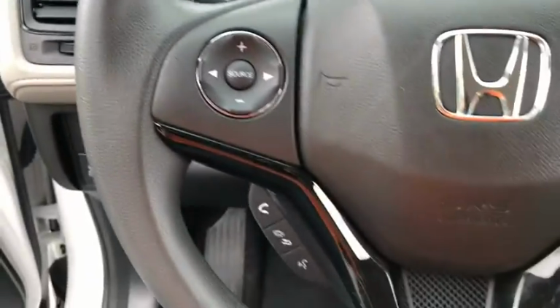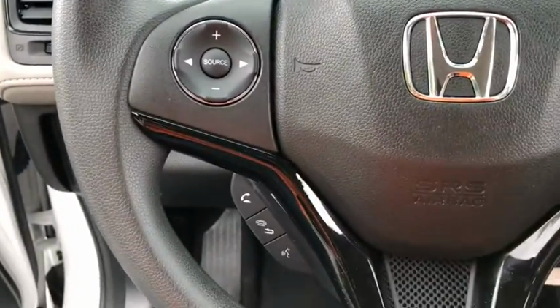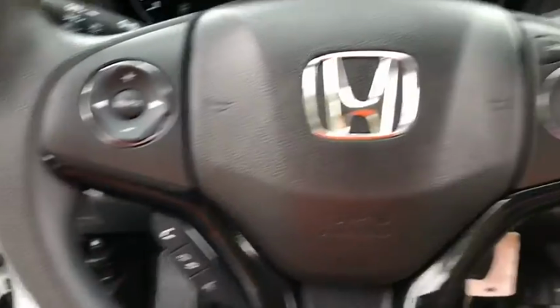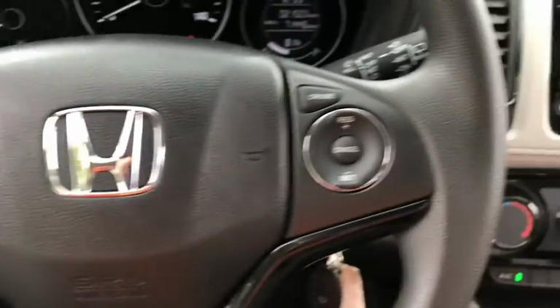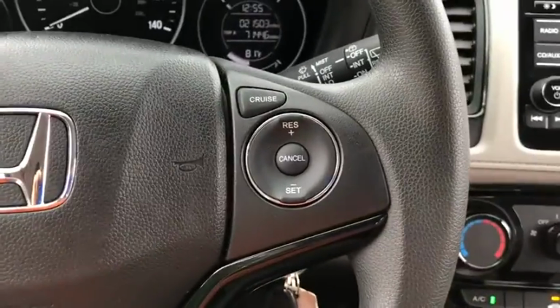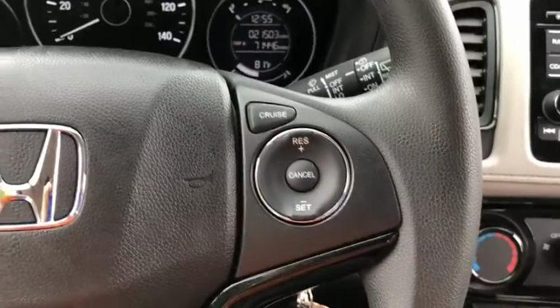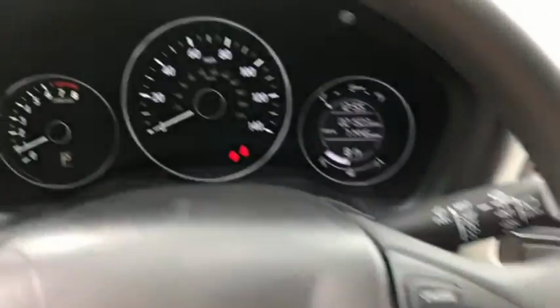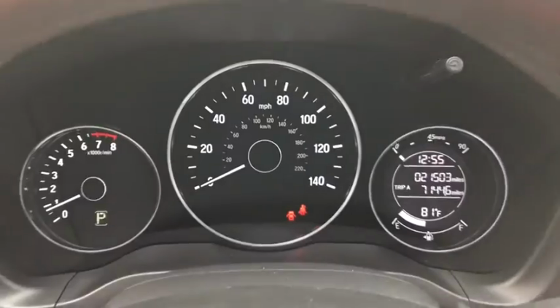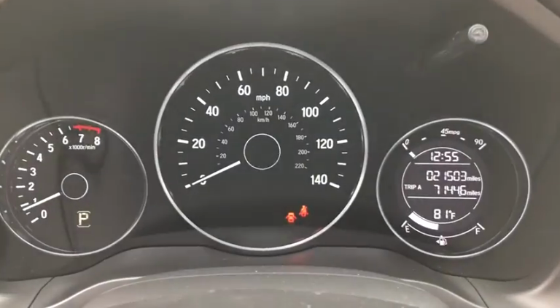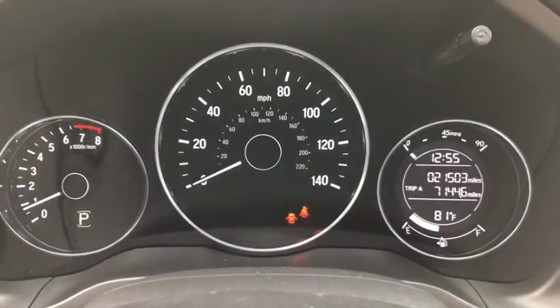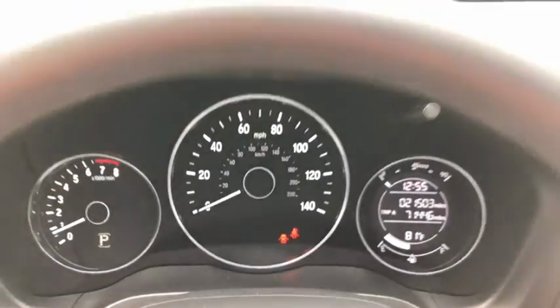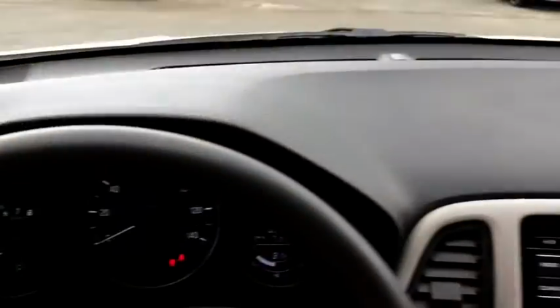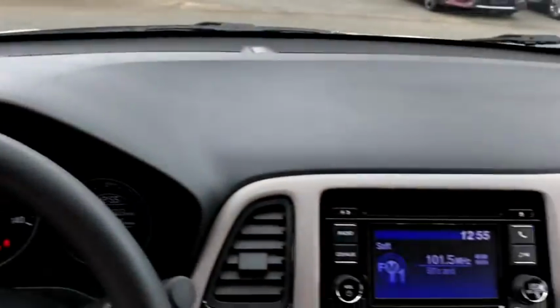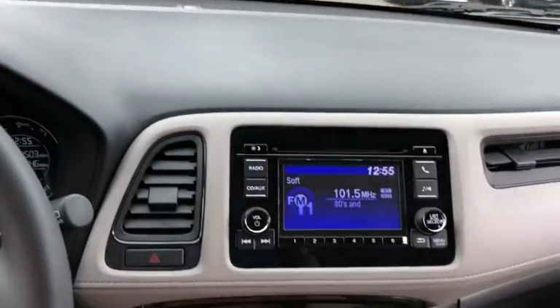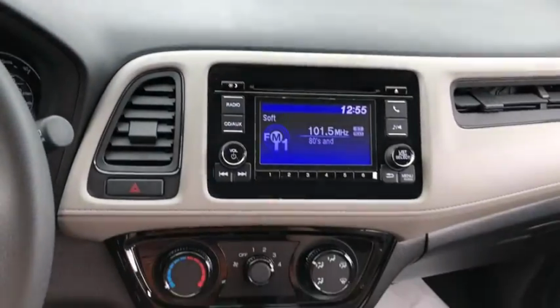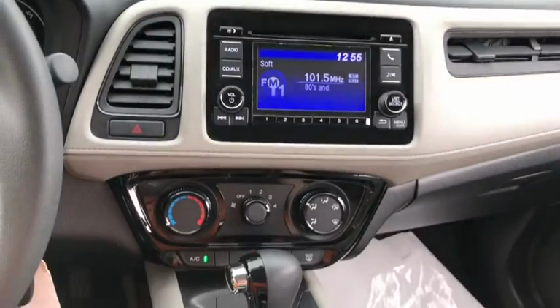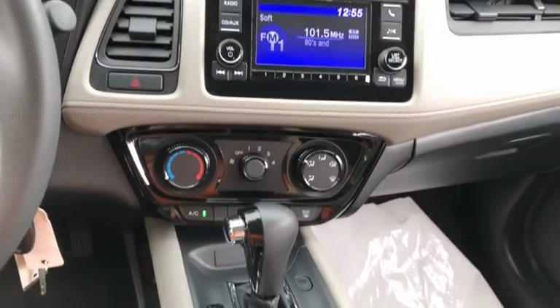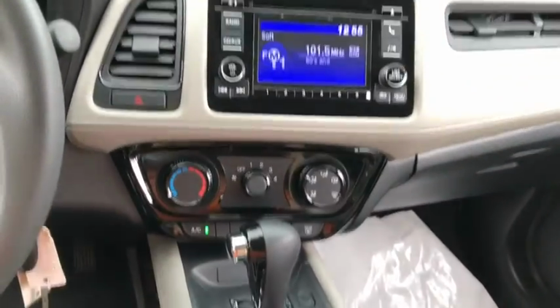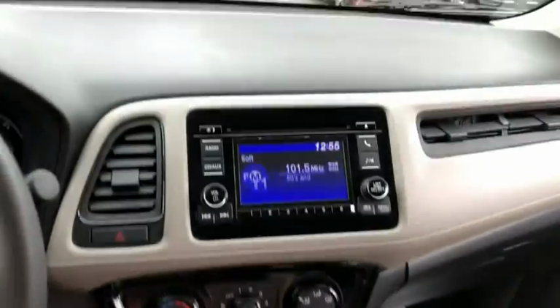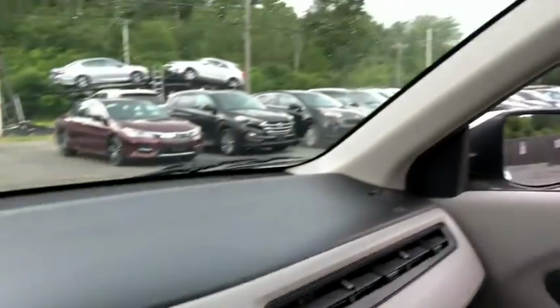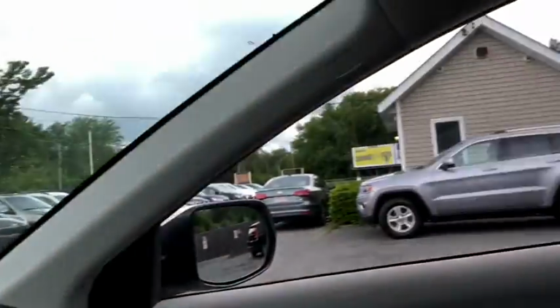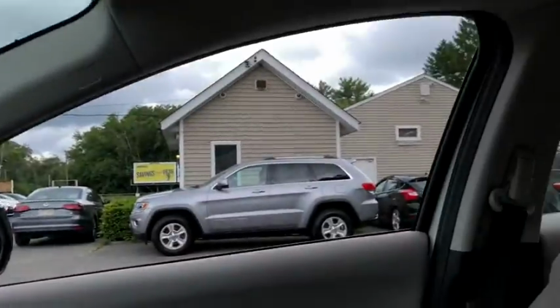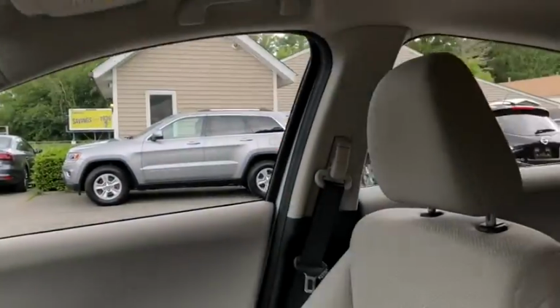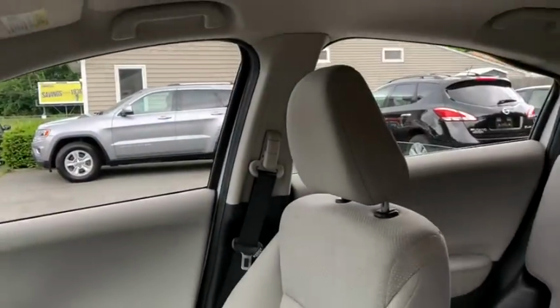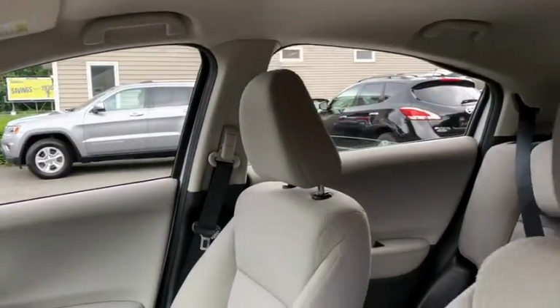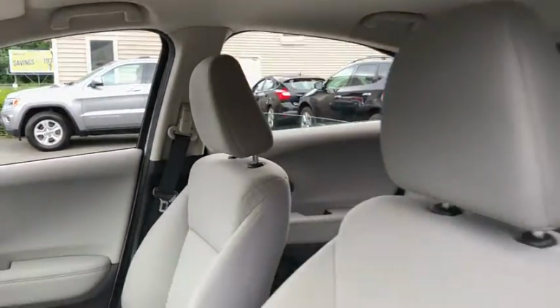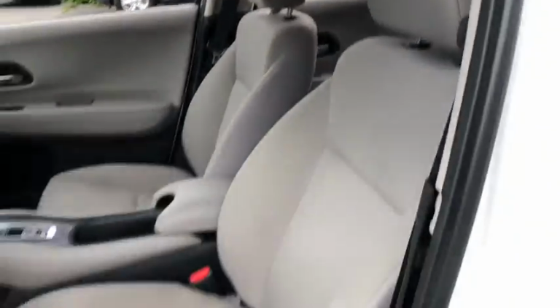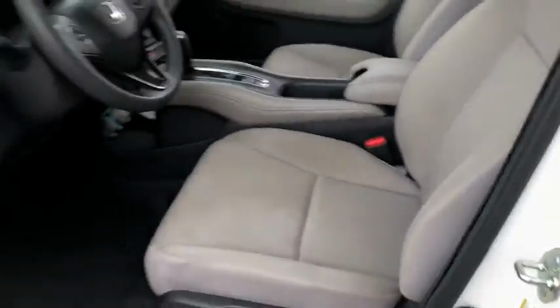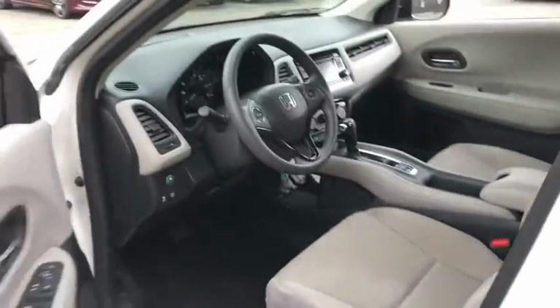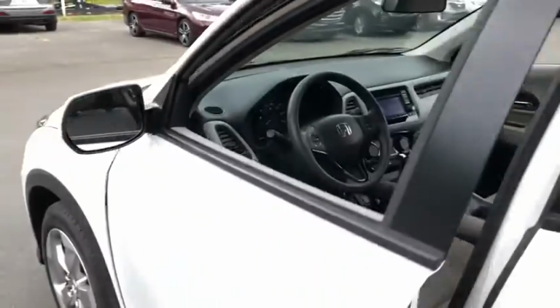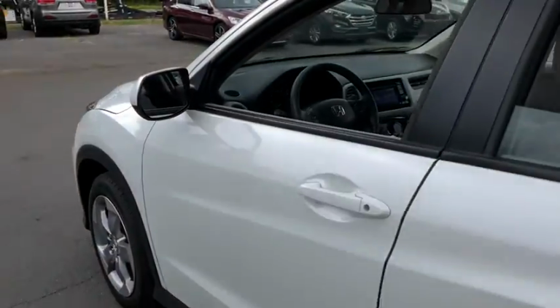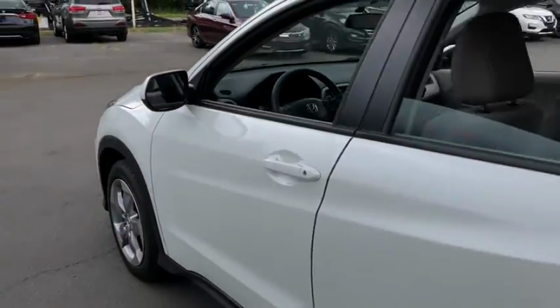Here are some of this vehicle's great options: traction control, stability control, all-wheel drive, Bluetooth, power steering, cruise control, trip computer, remote-powered door locks, power windows, and tachometer.